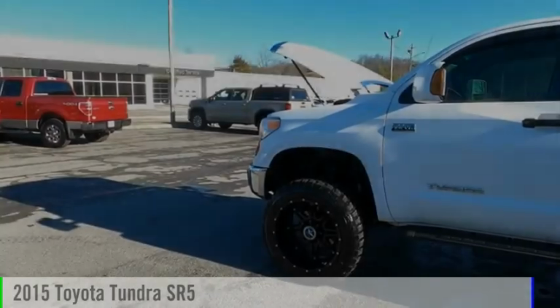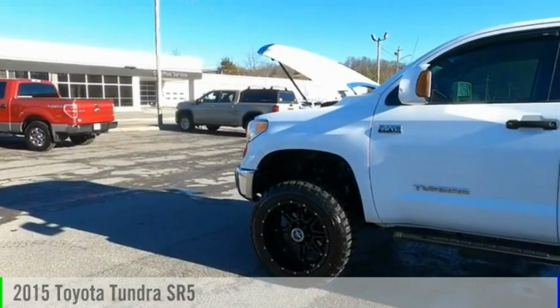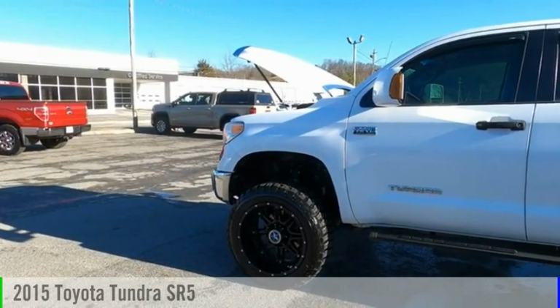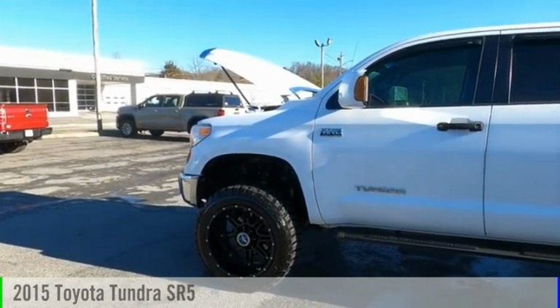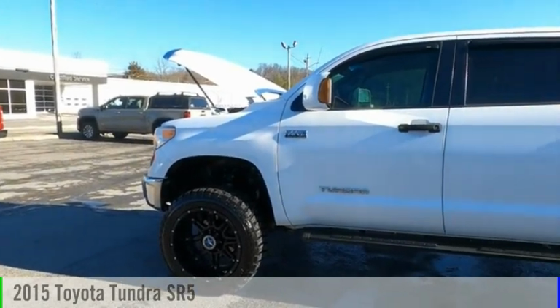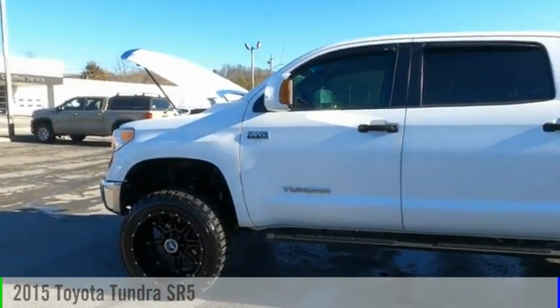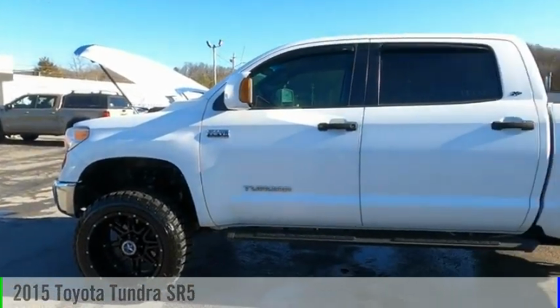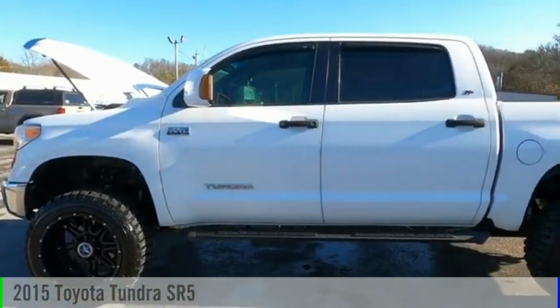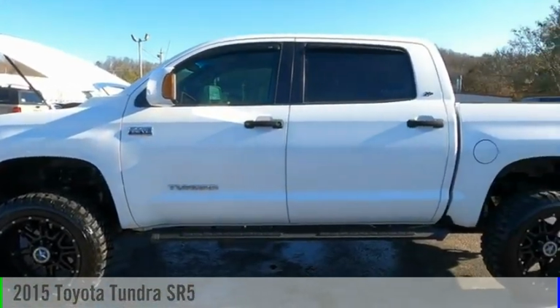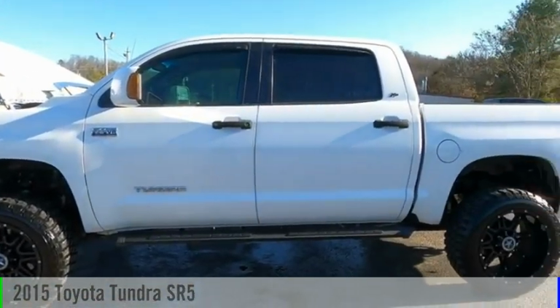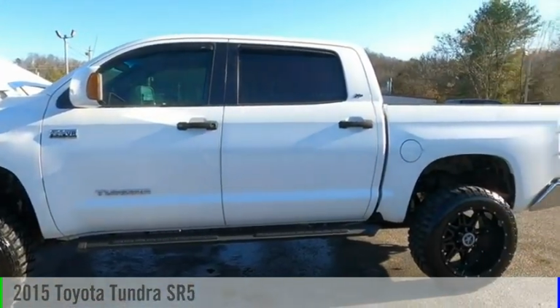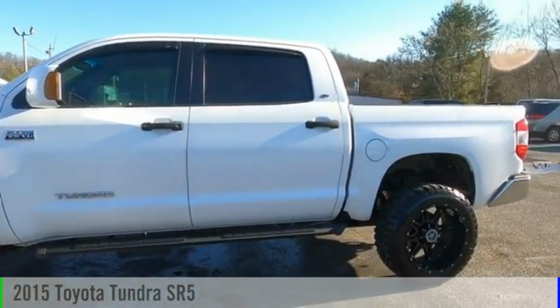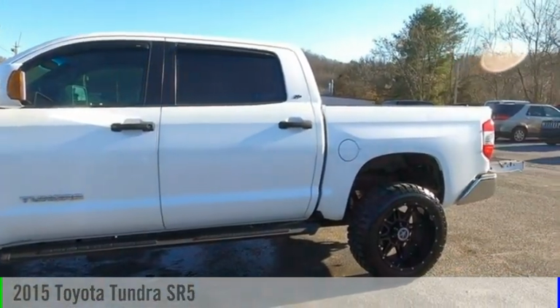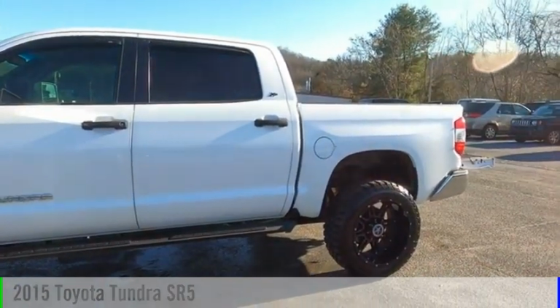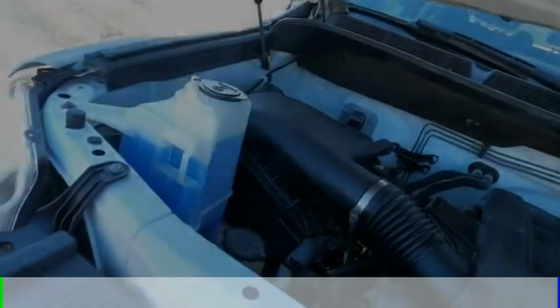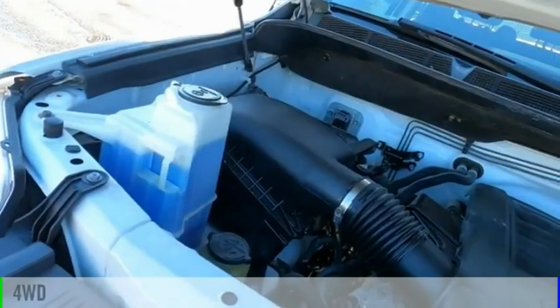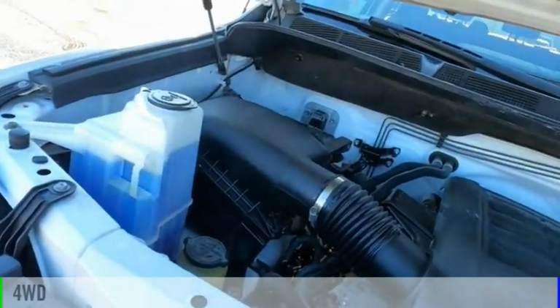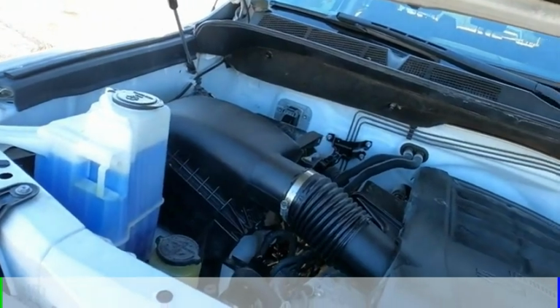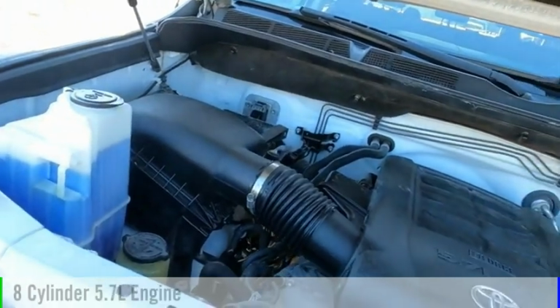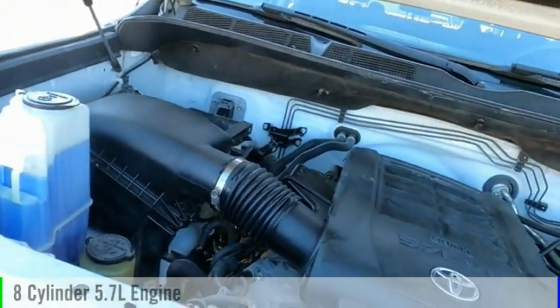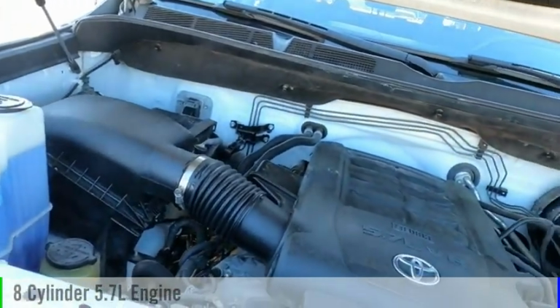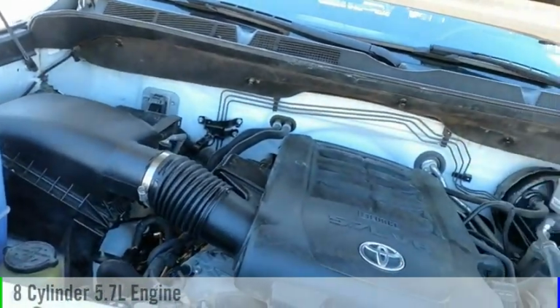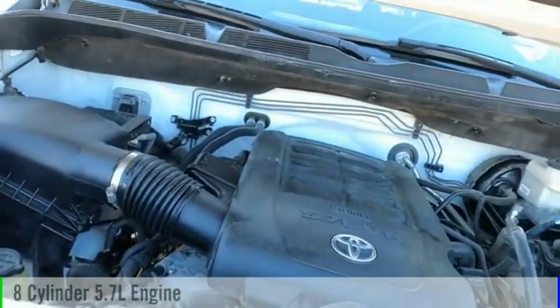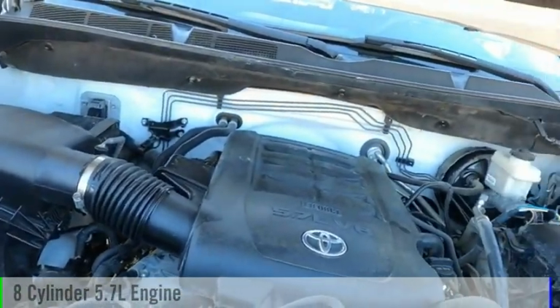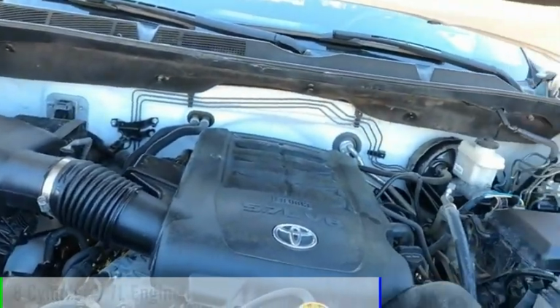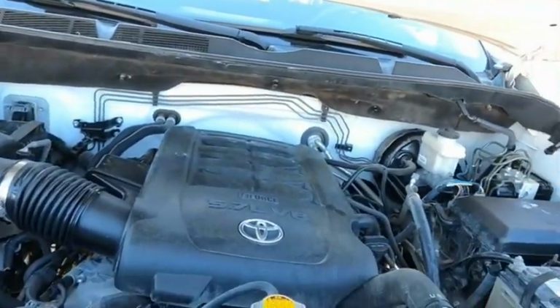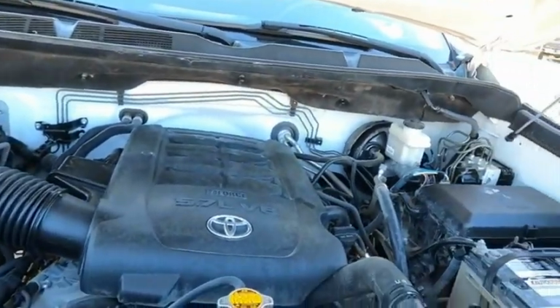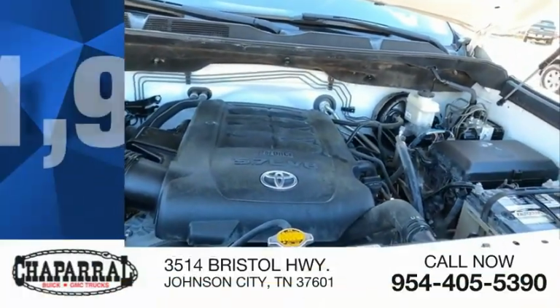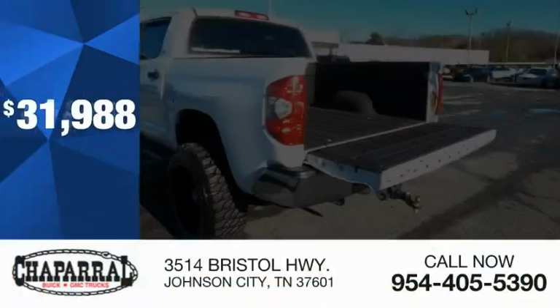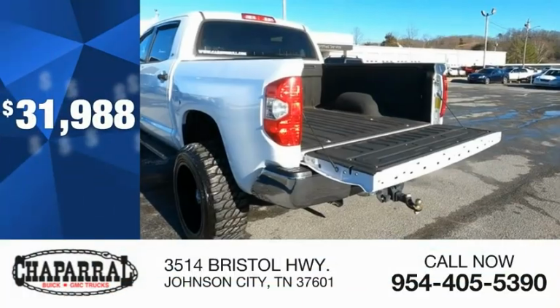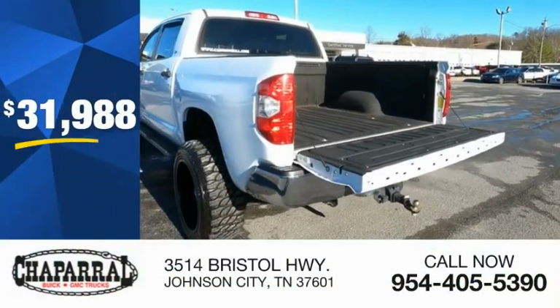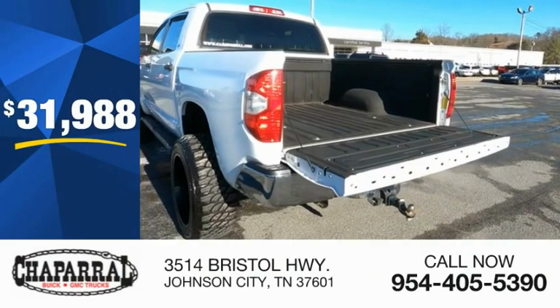Take a ride in the 2015 Tundra. This vehicle is powered by a four-wheel drive, eight-cylinder, 5.7 liter engine, and is priced below $35,000.